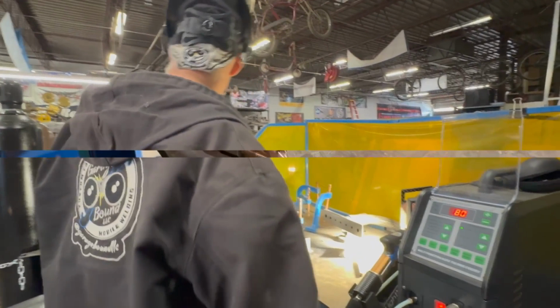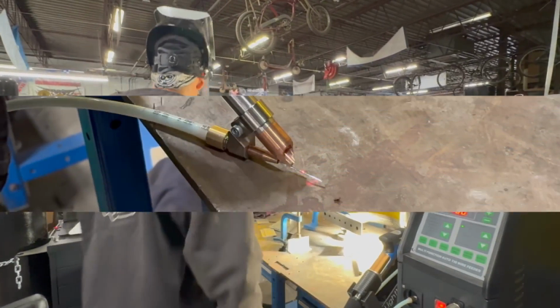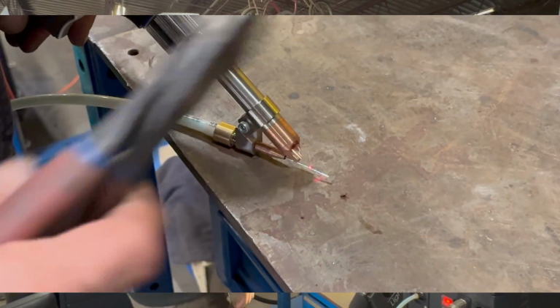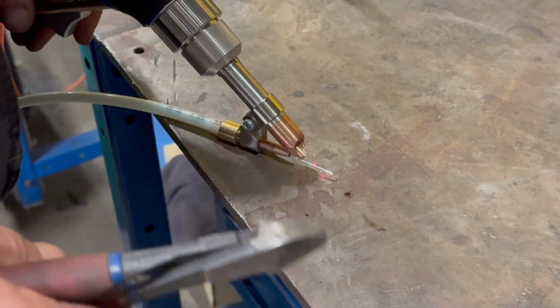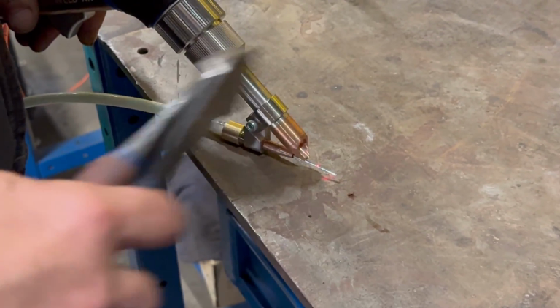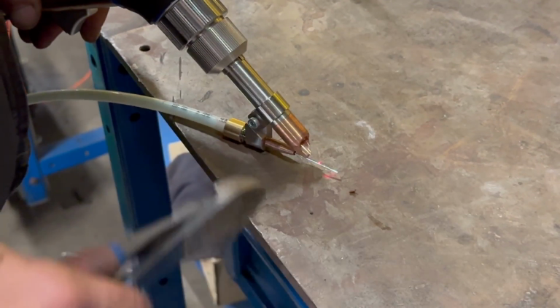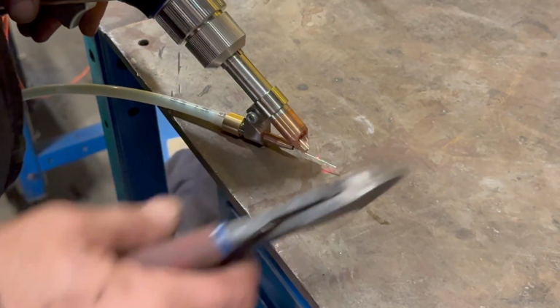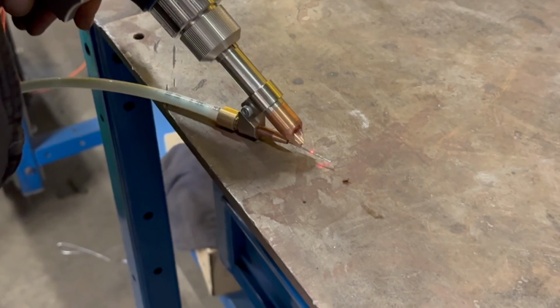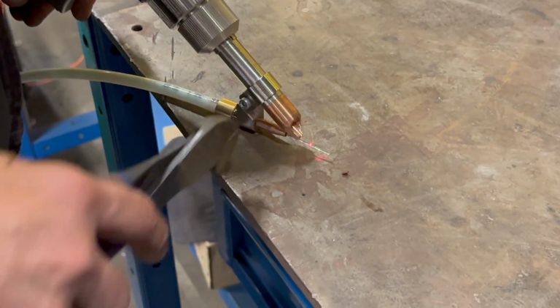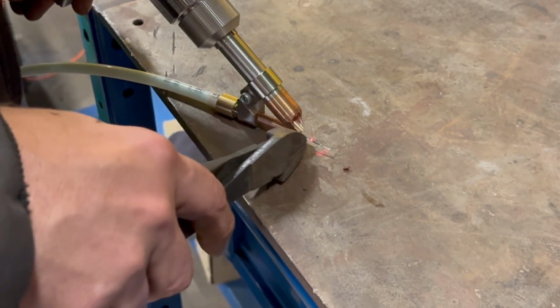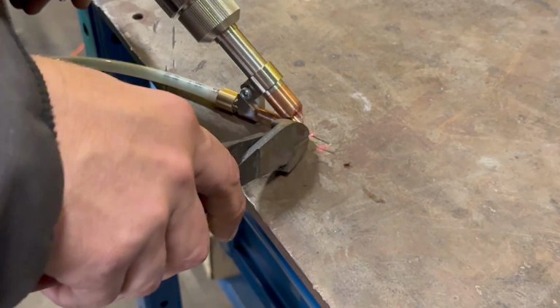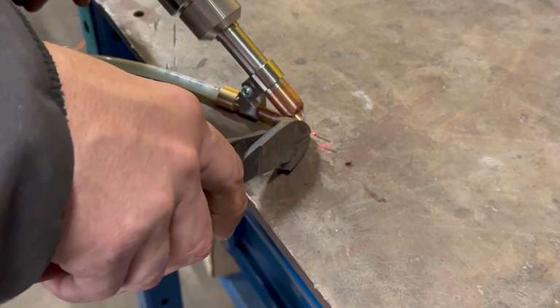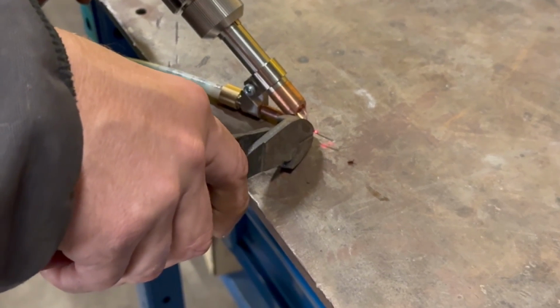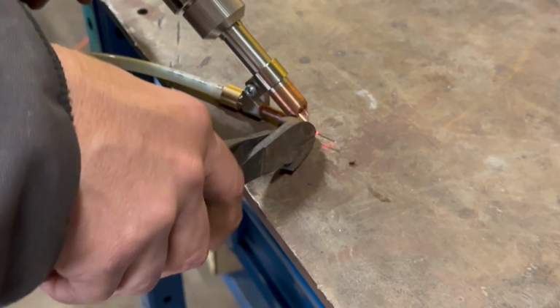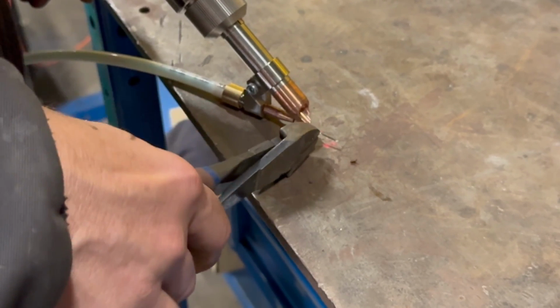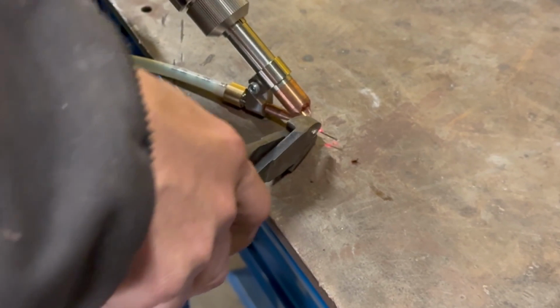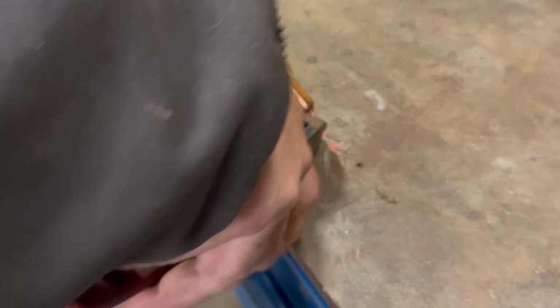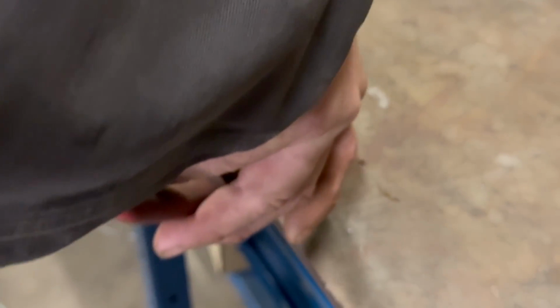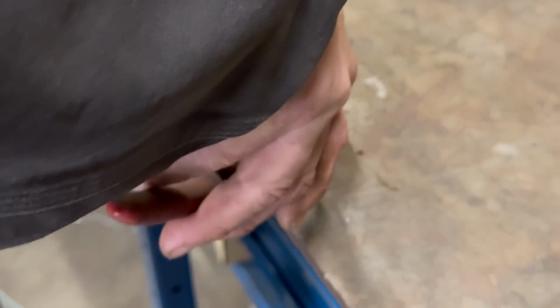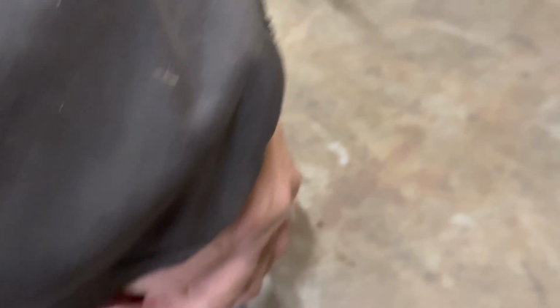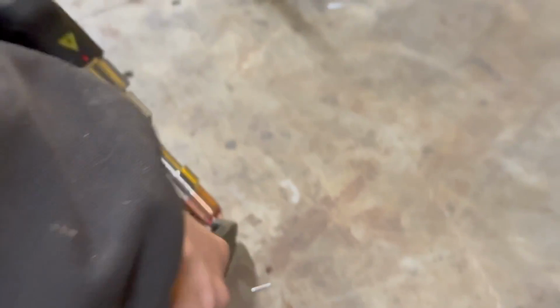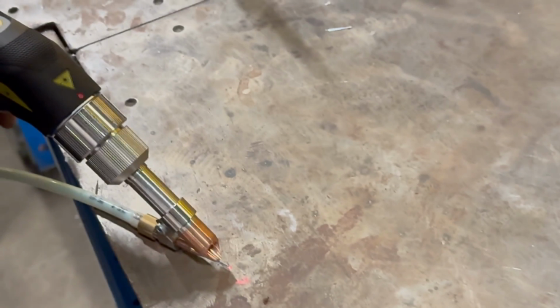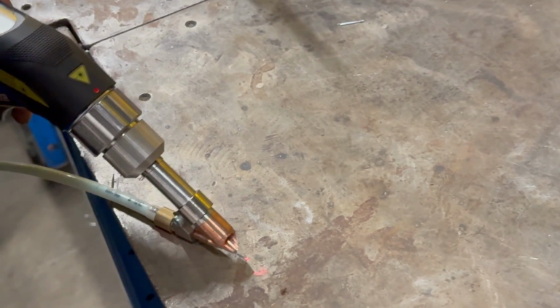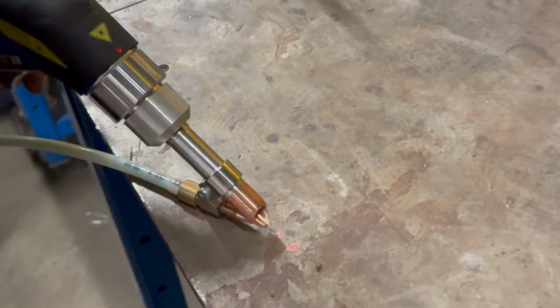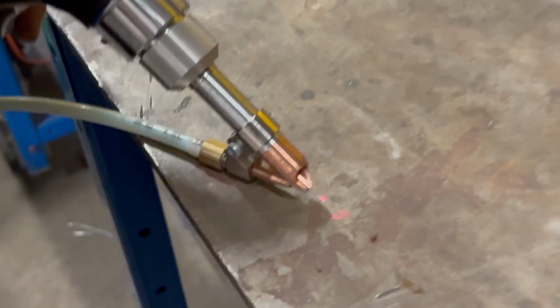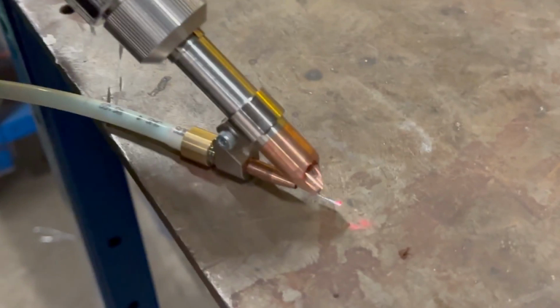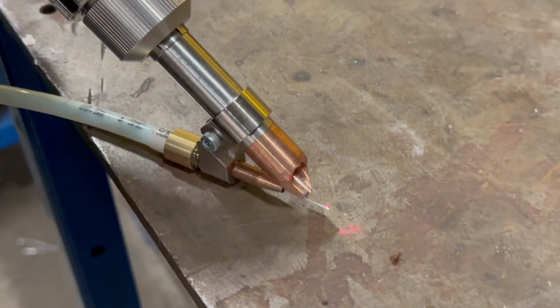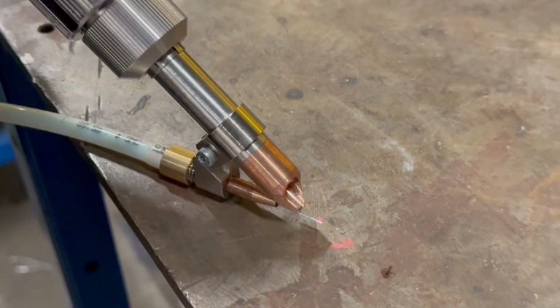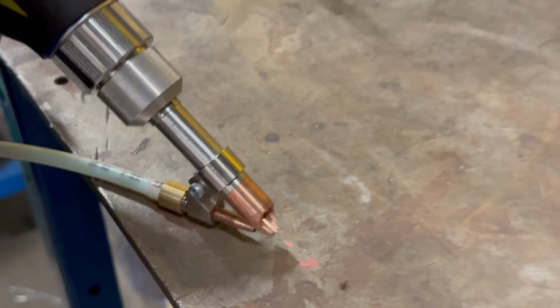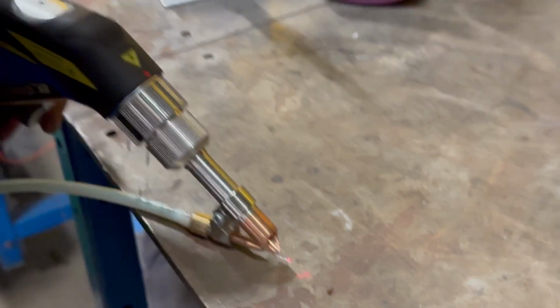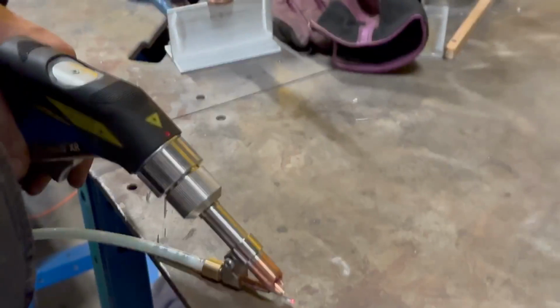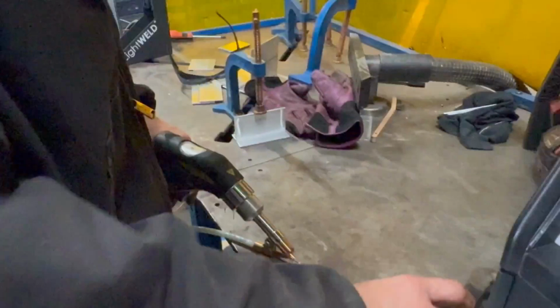When you feed out your wire and want to start with a new tip, you can see the laser light here indicating where you need to trim the wire. You trim it right on that point, so the laser should be right at the tip of the wire — and that's where you're going to start welding.